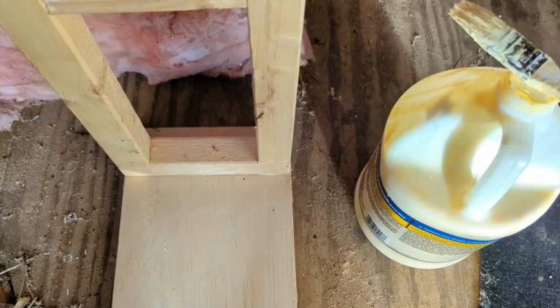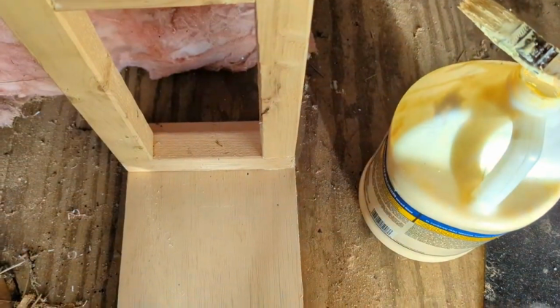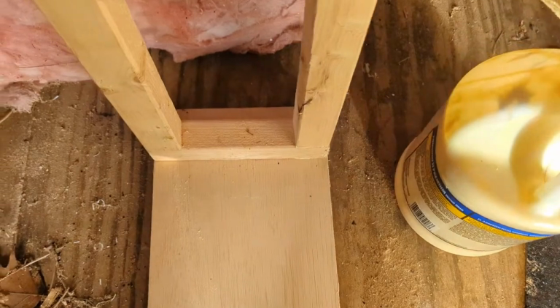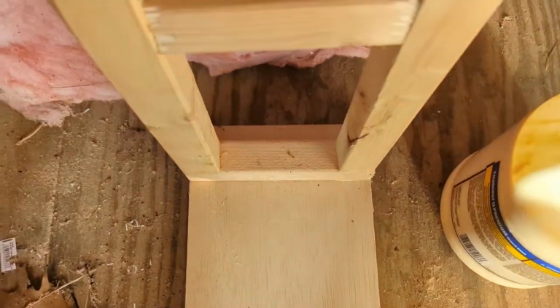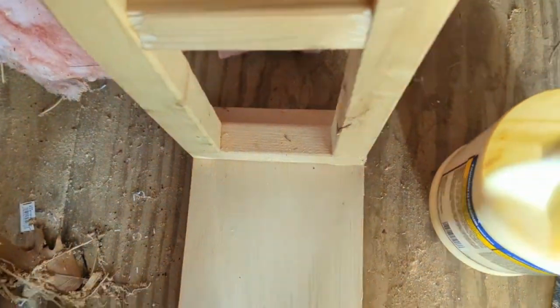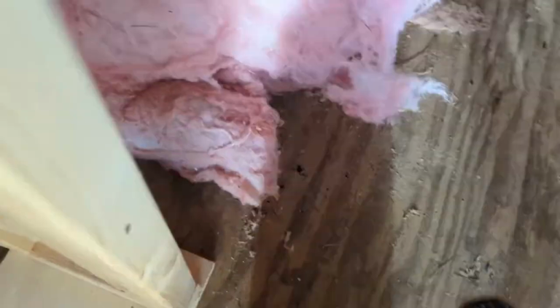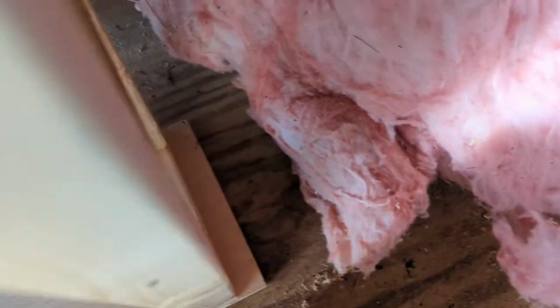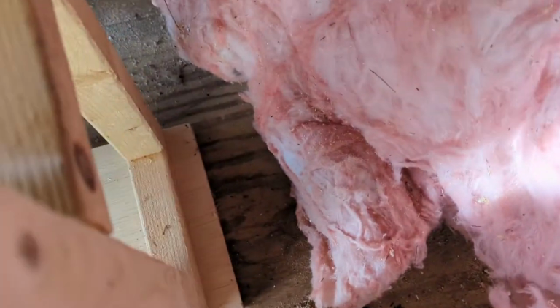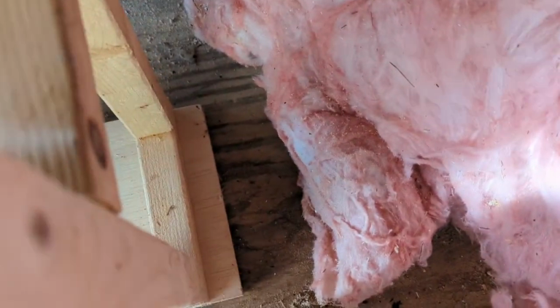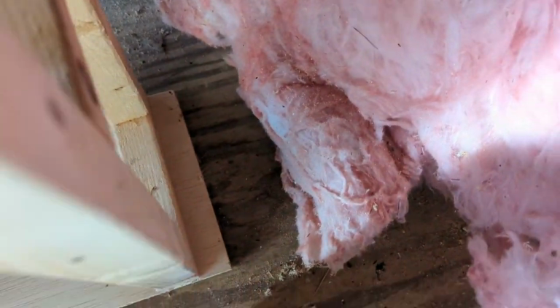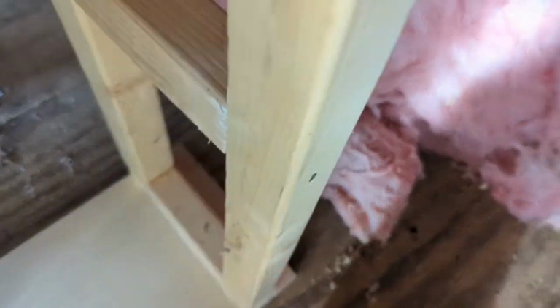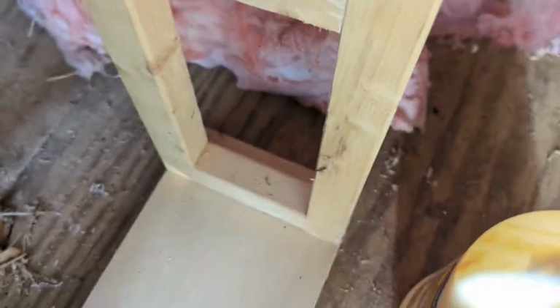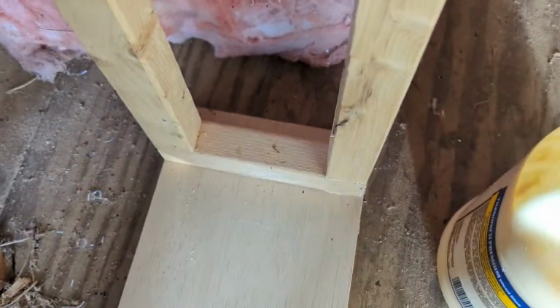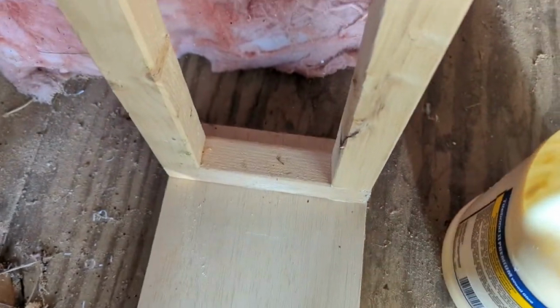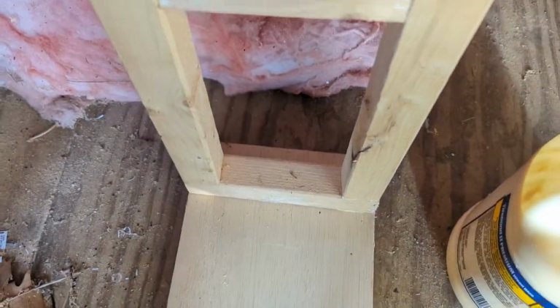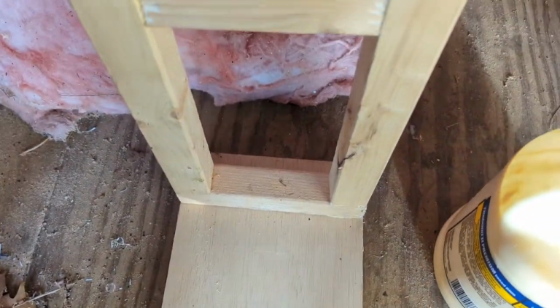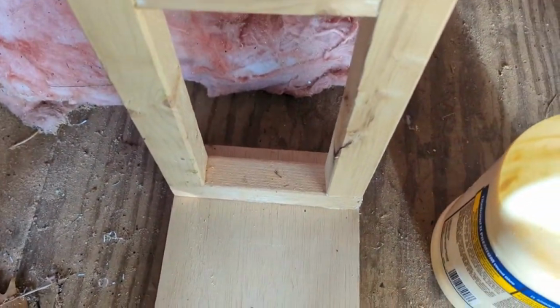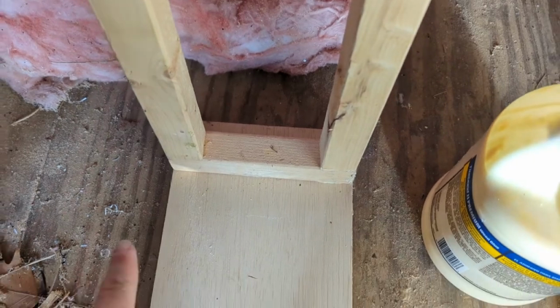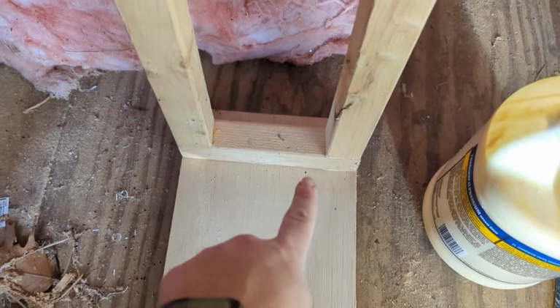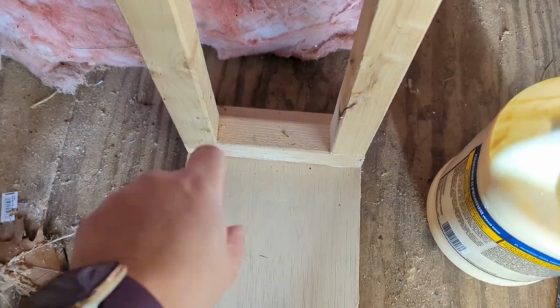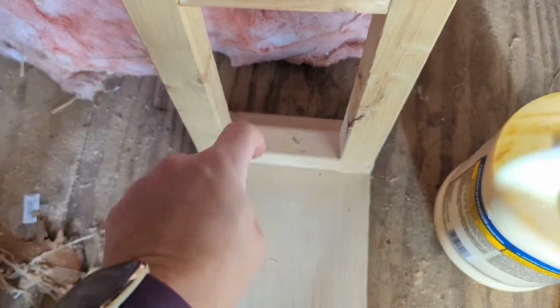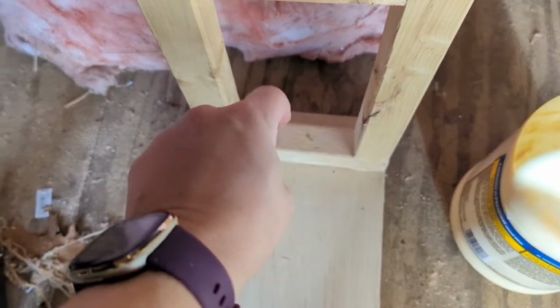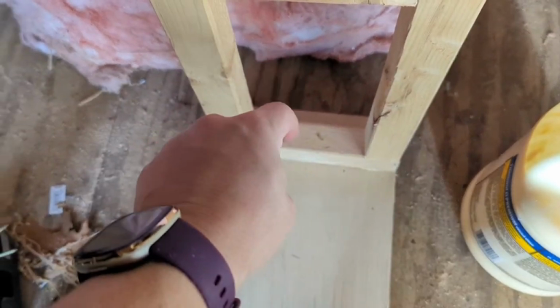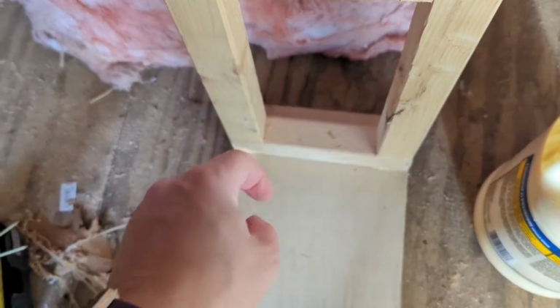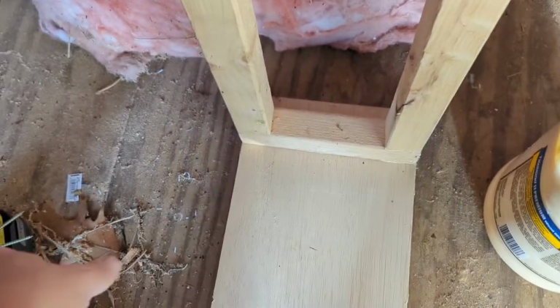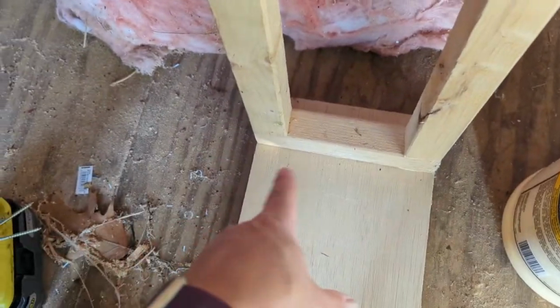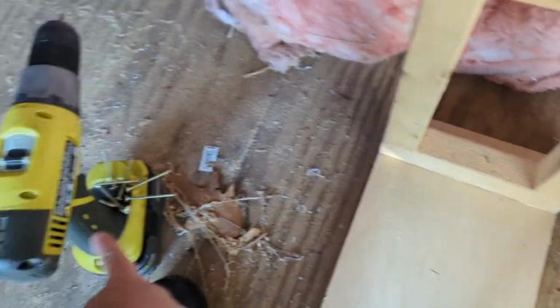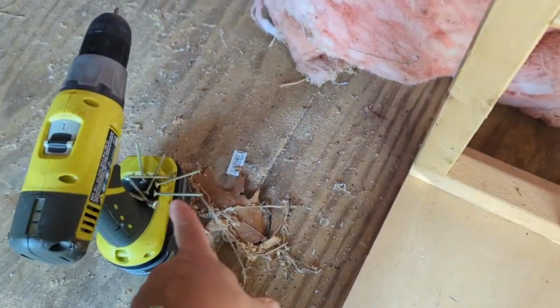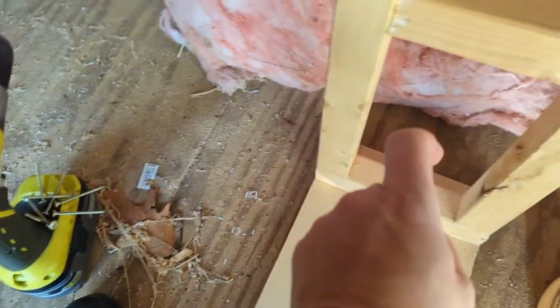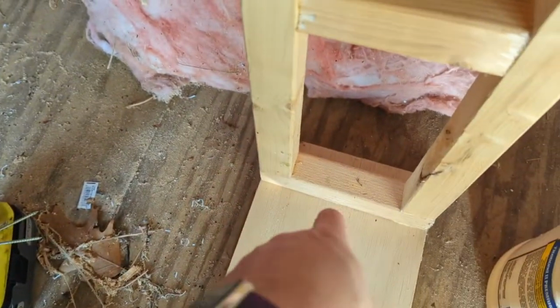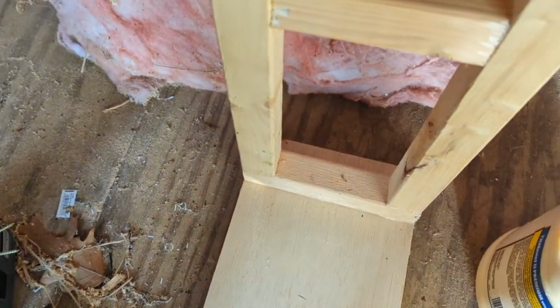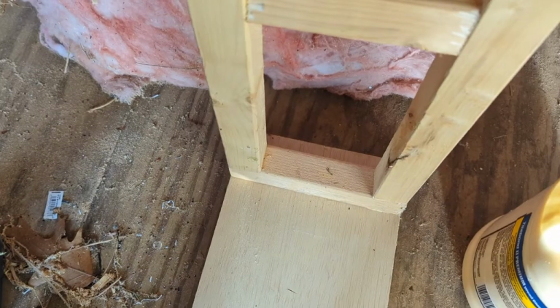I situated this just a little bit off from the edge and I'll do an equal spacing on the other side. I added glue and then I'm going to screw down into this with two different screws to hold it in place.